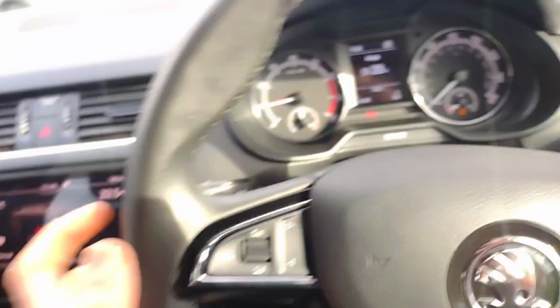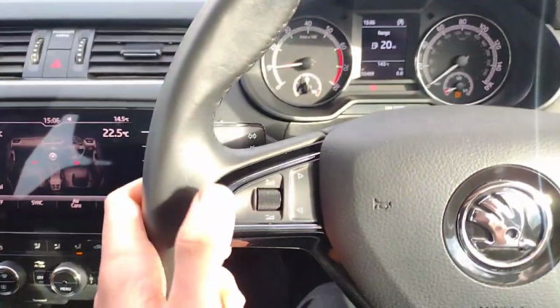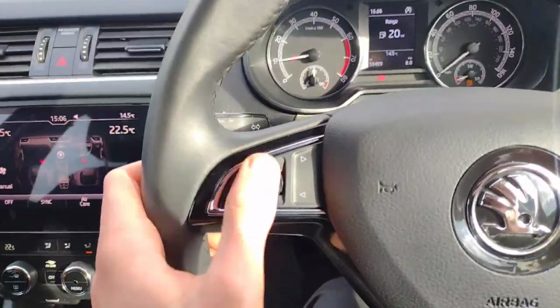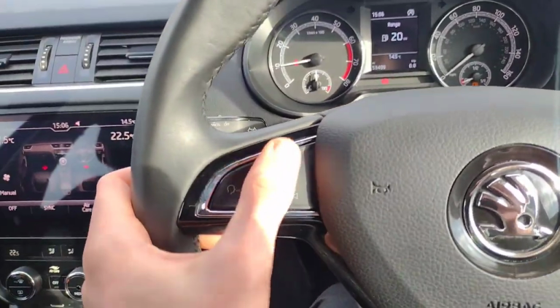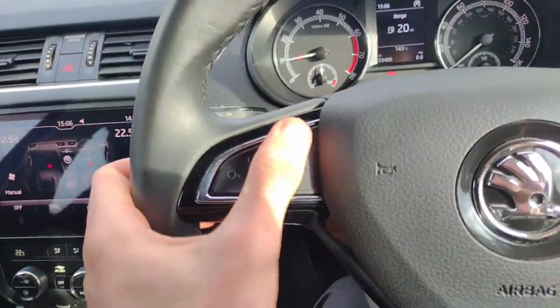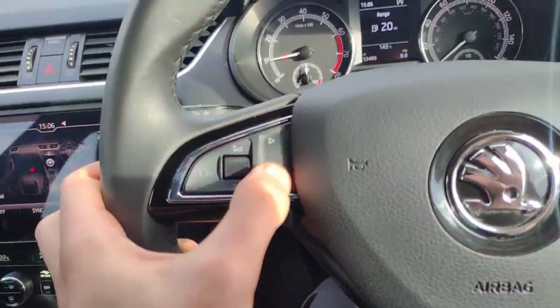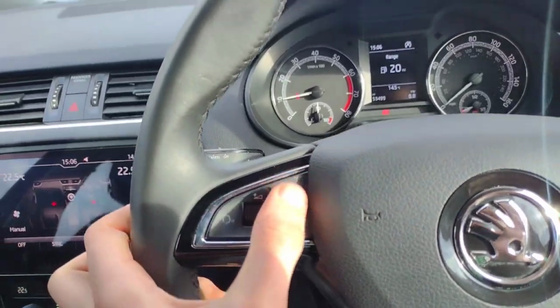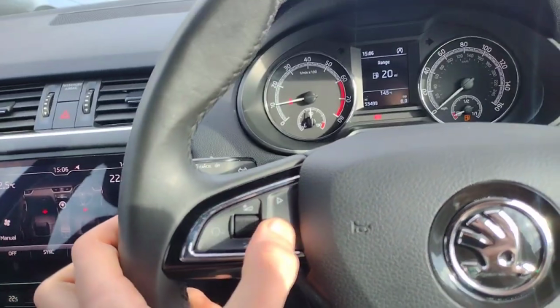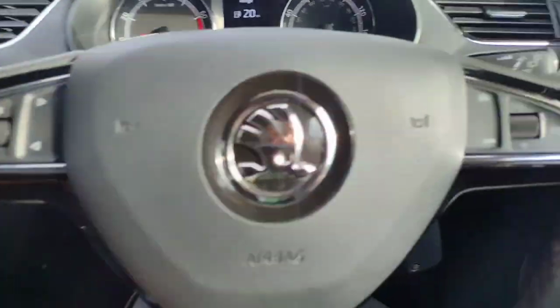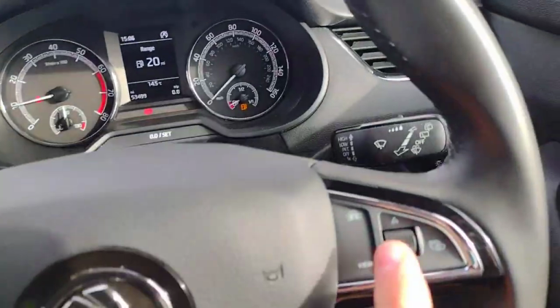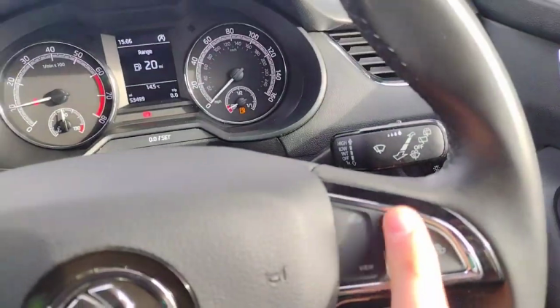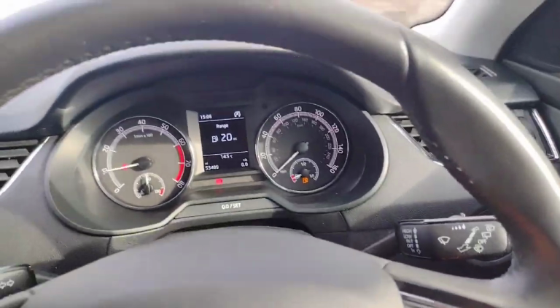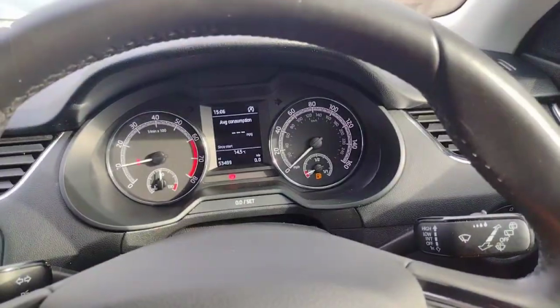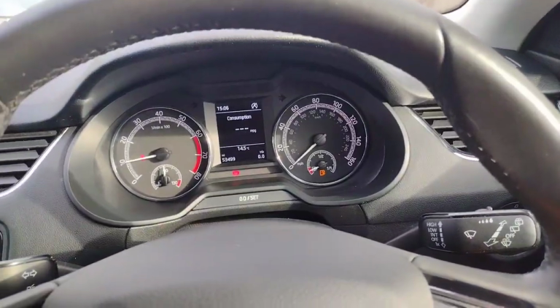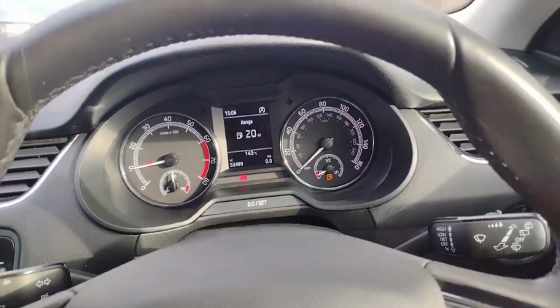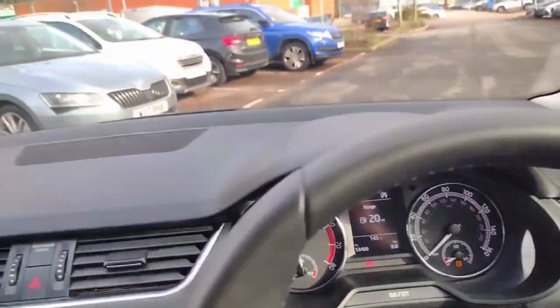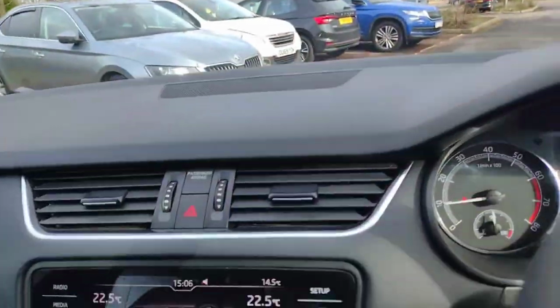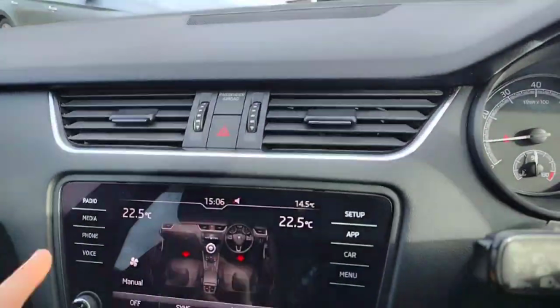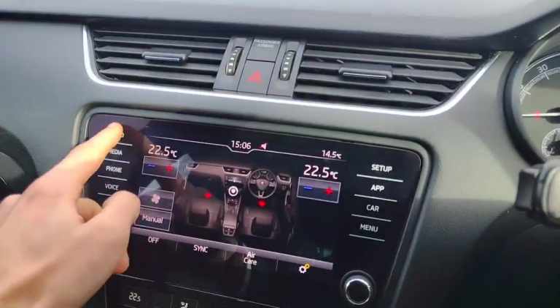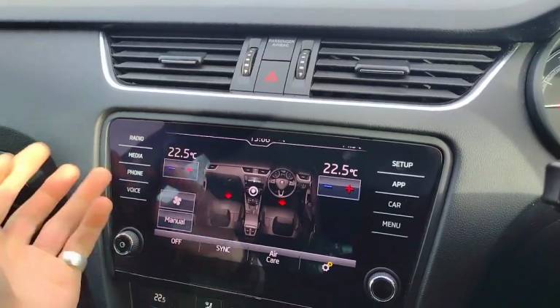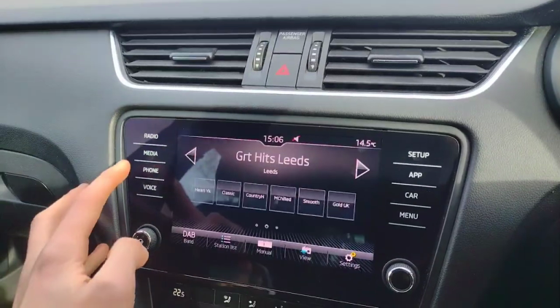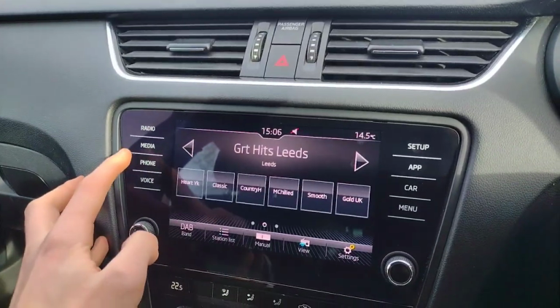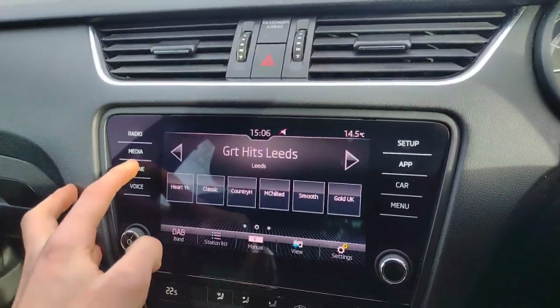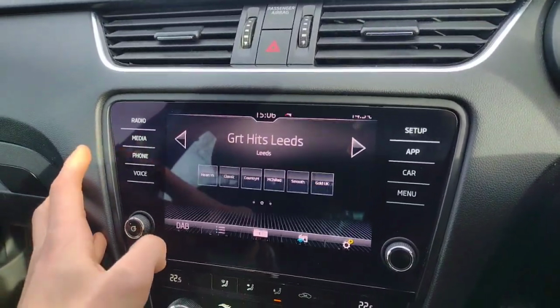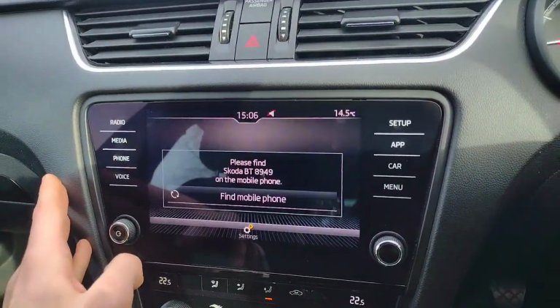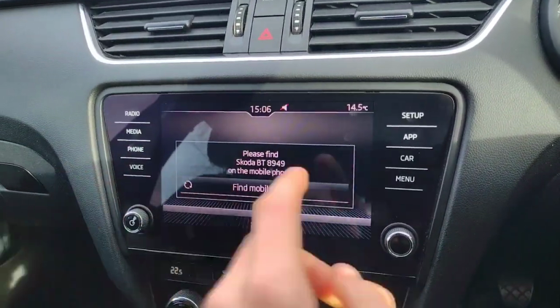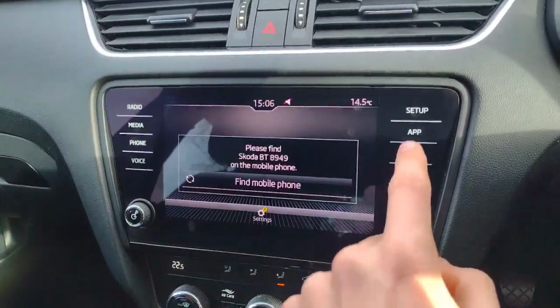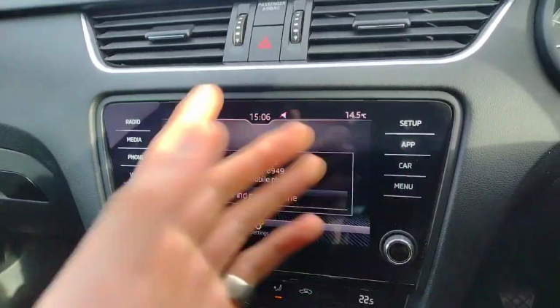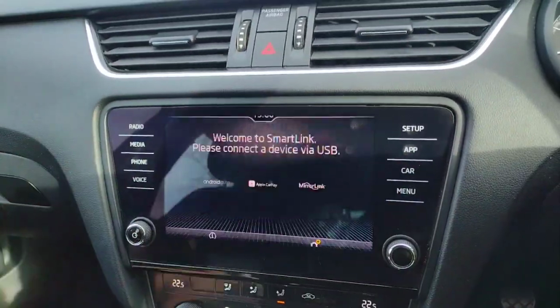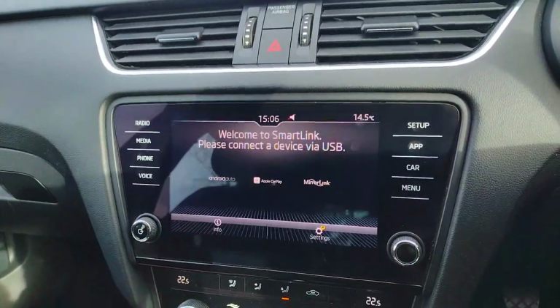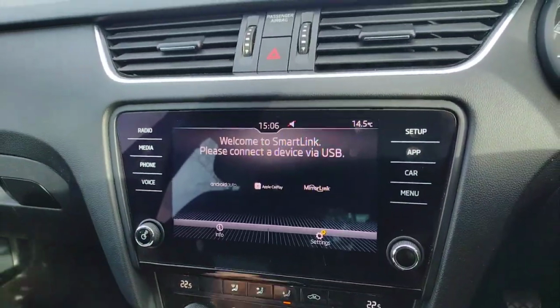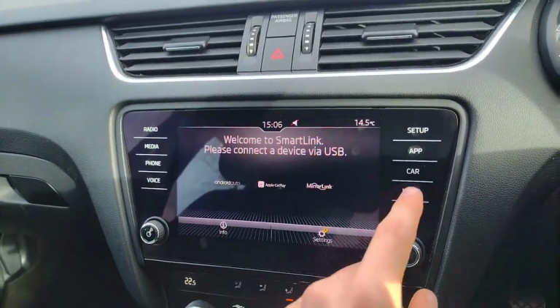You've got a voice control button here with volume and song/radio station selection — this controls the screen in the centre. On the infotainment you've got radio, Bluetooth connectivity to your phone, Apple CarPlay and Android Auto.